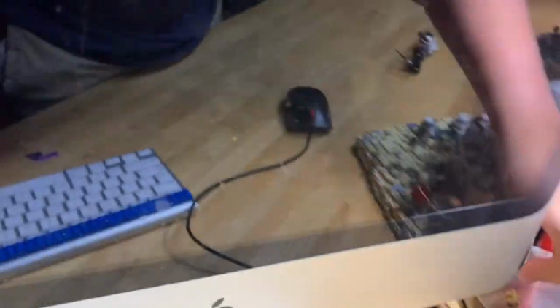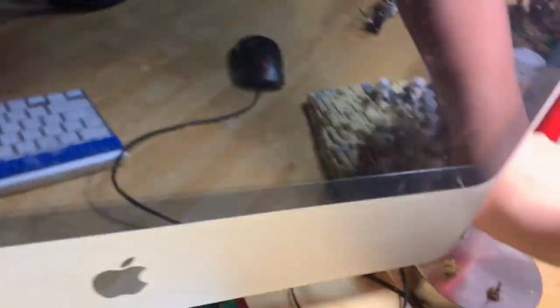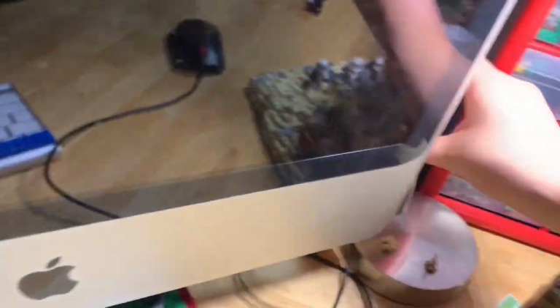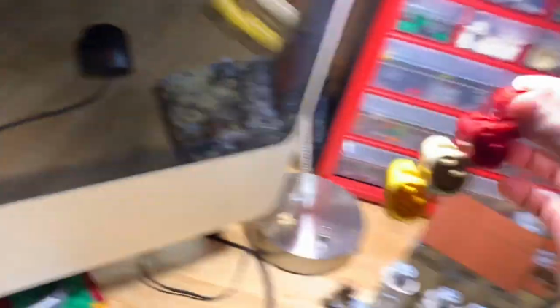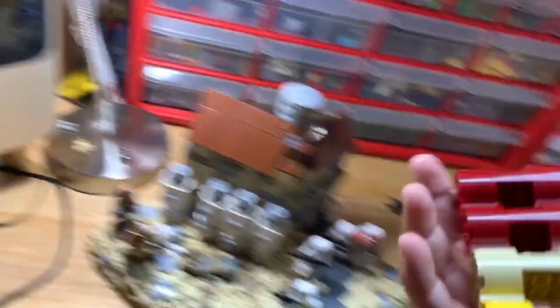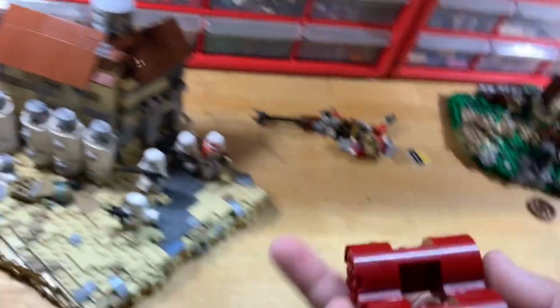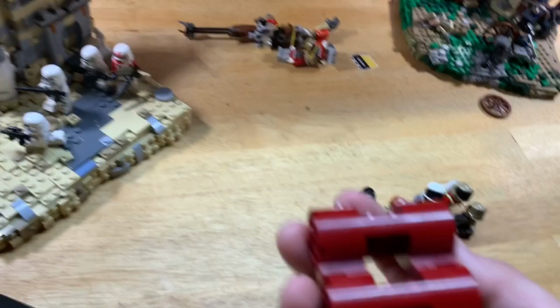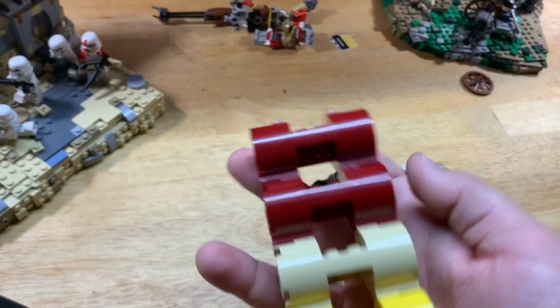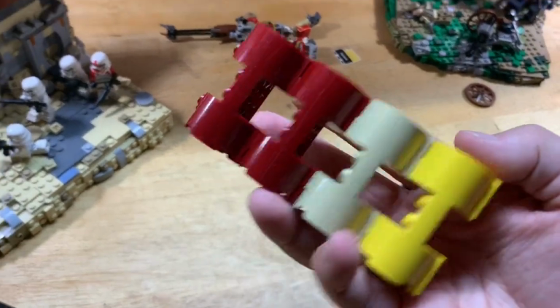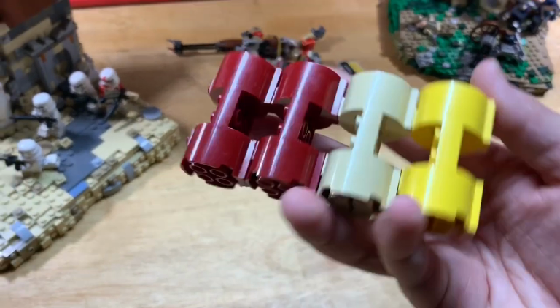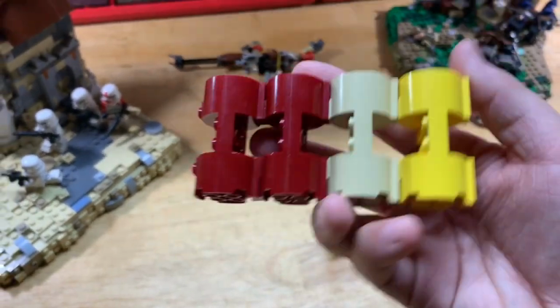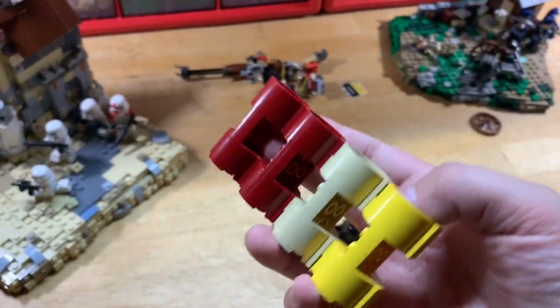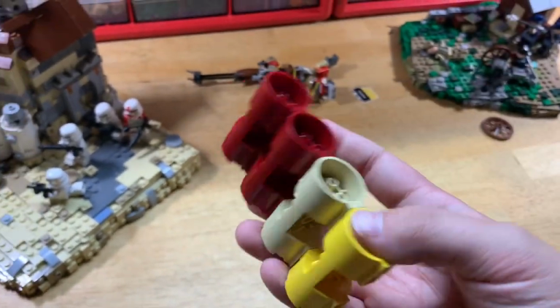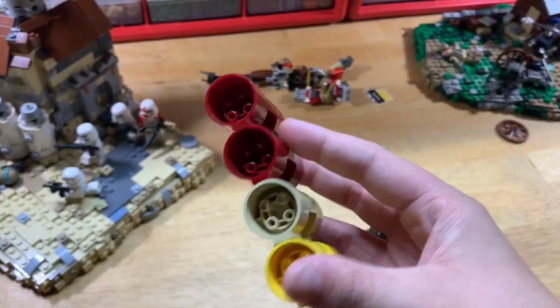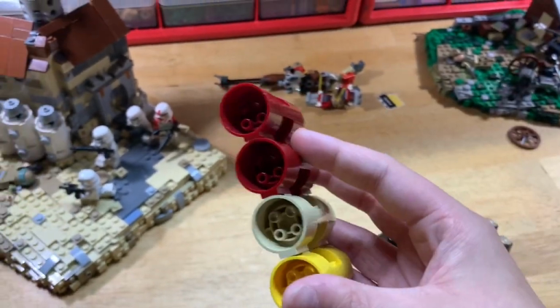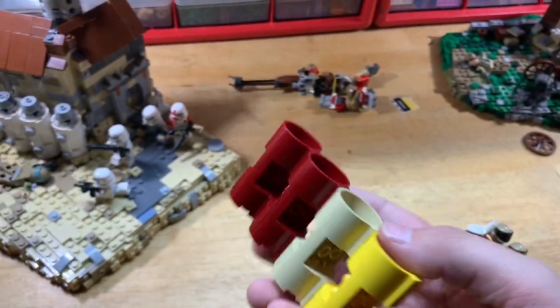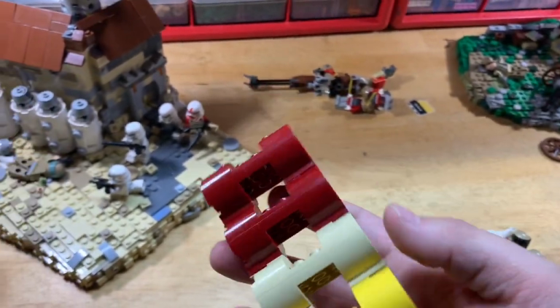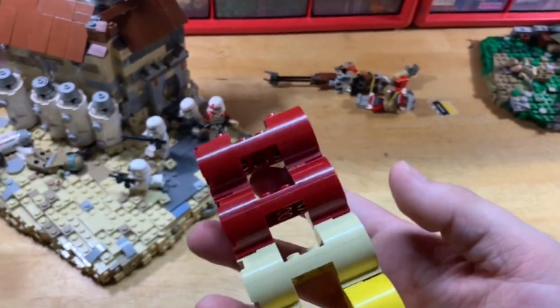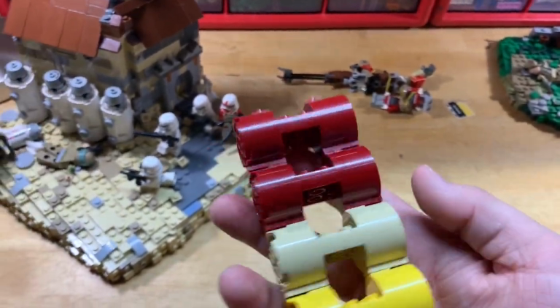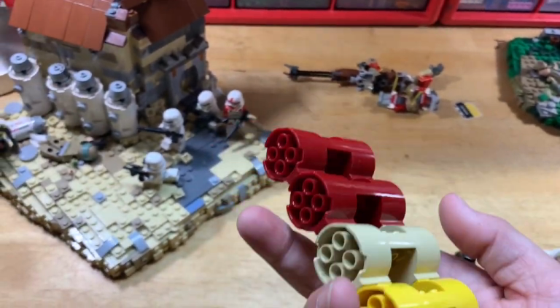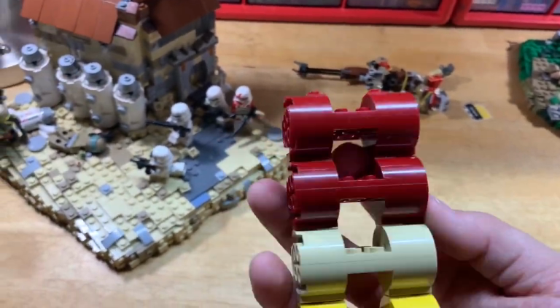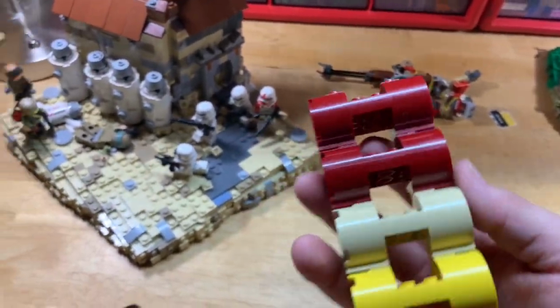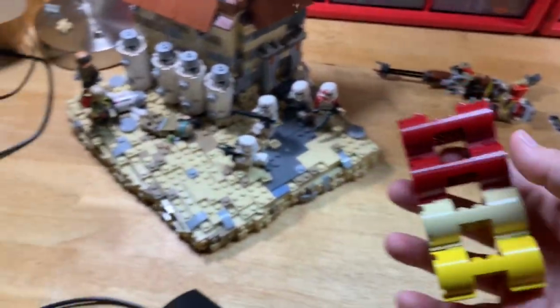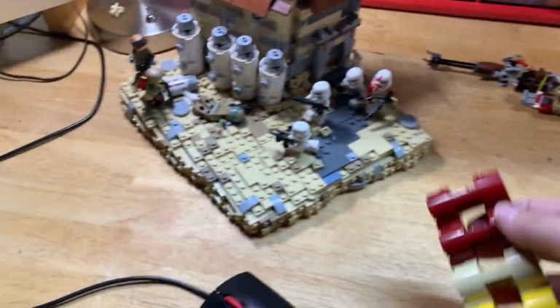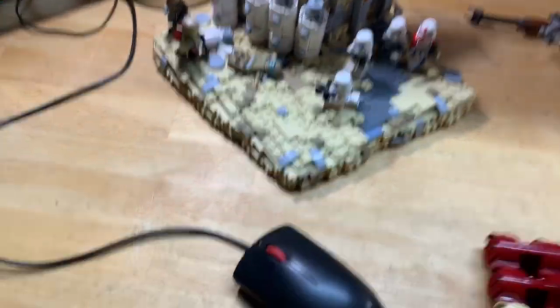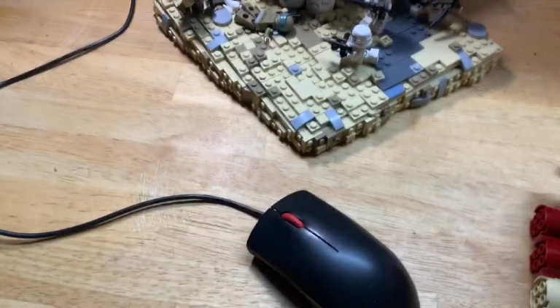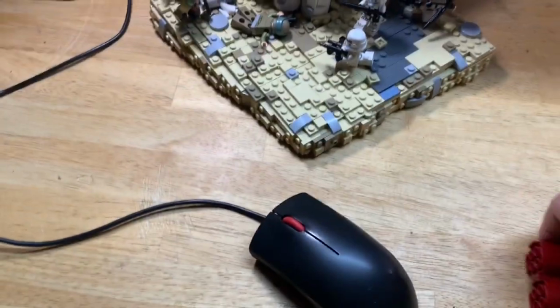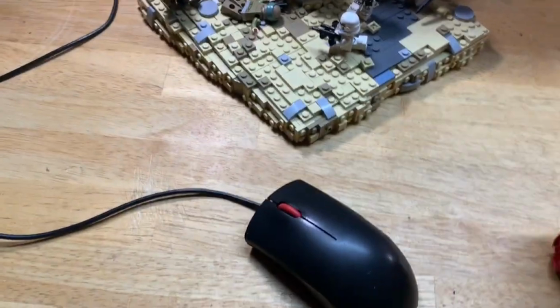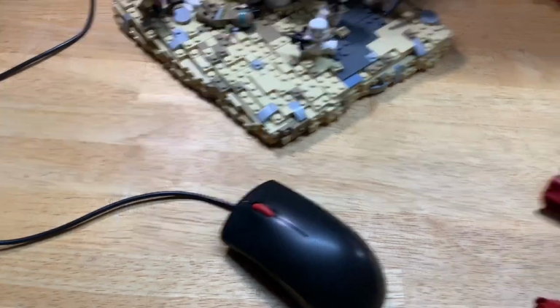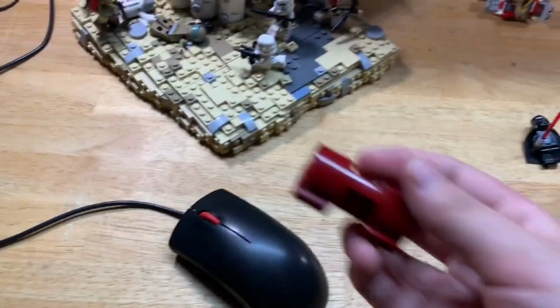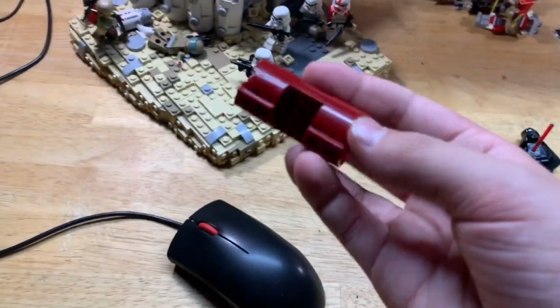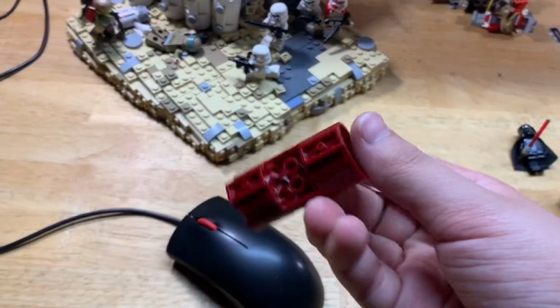If you guys have any ideas or uses for this part right here, please drop it in the comments below because I'm not 100% sure what to do with it. It's like an engine piece.